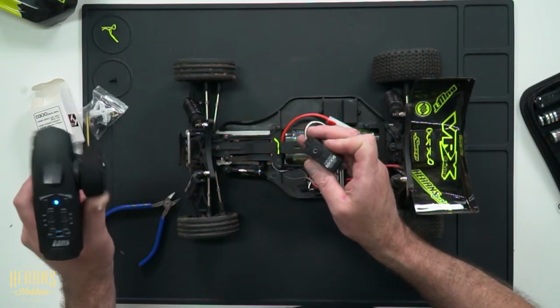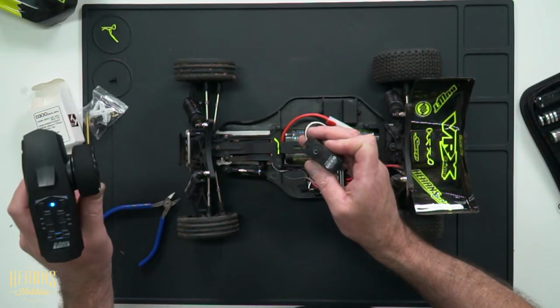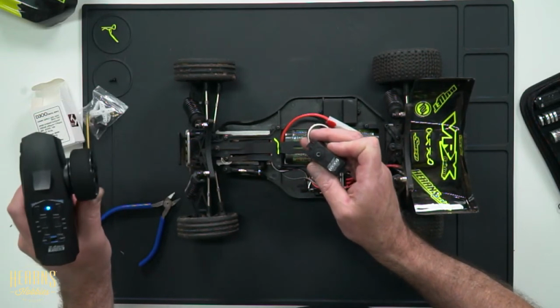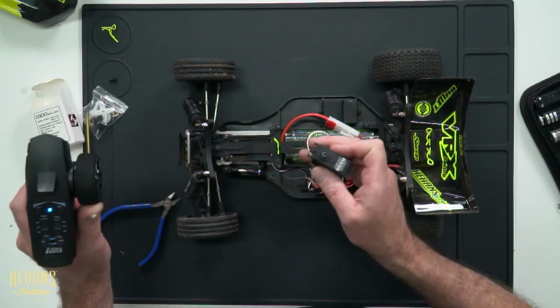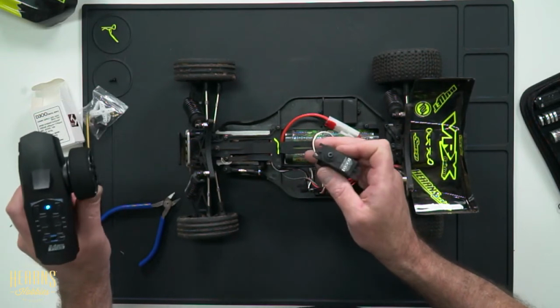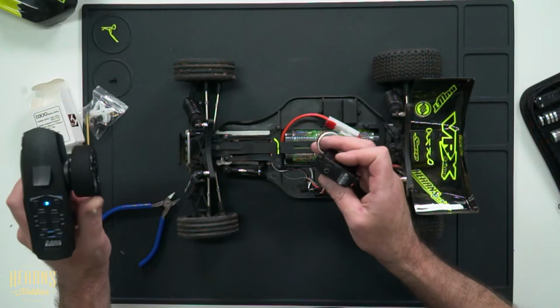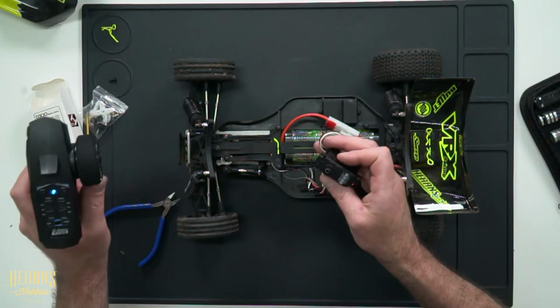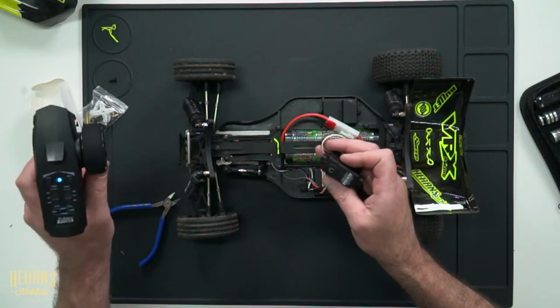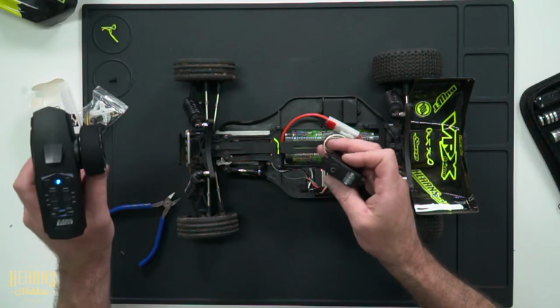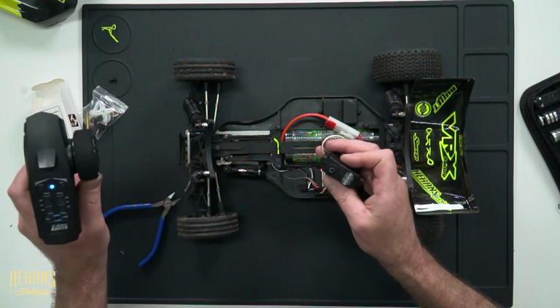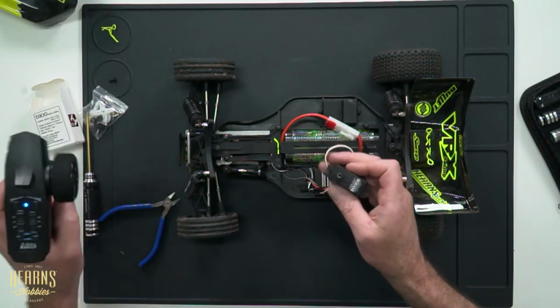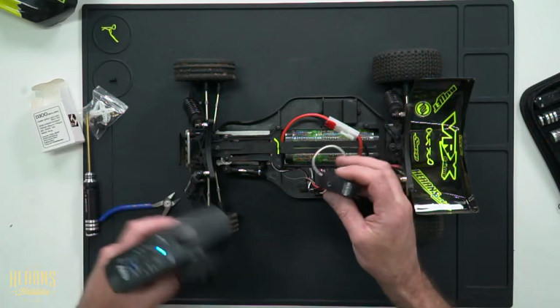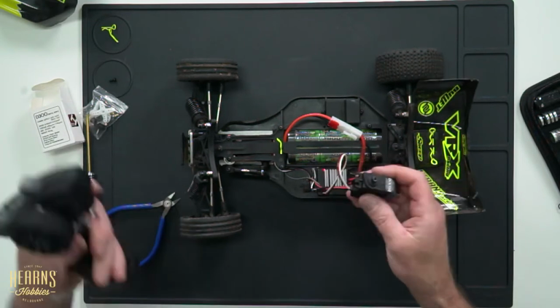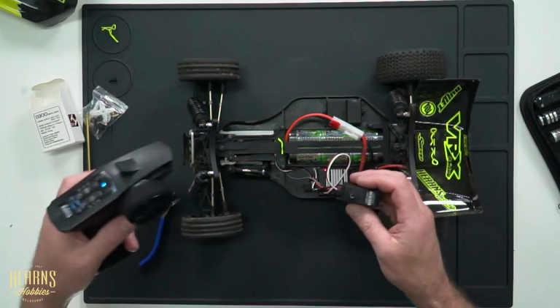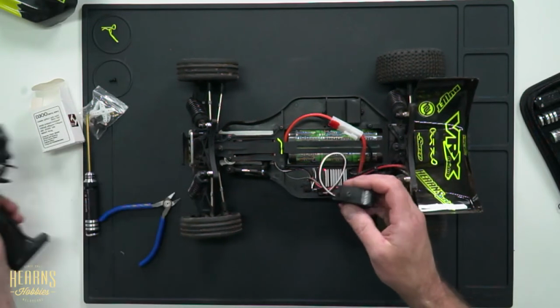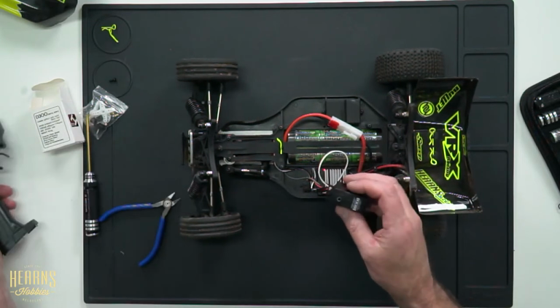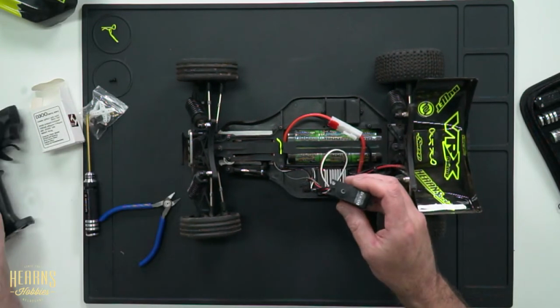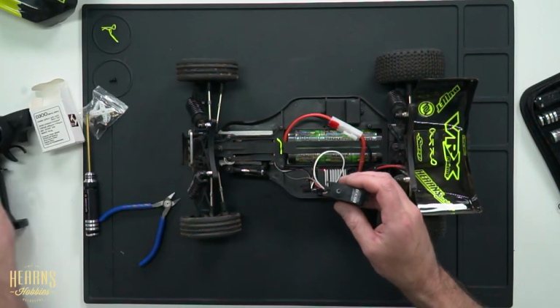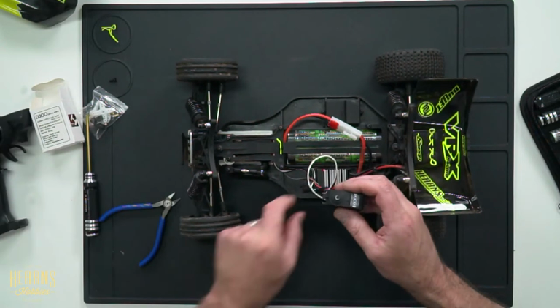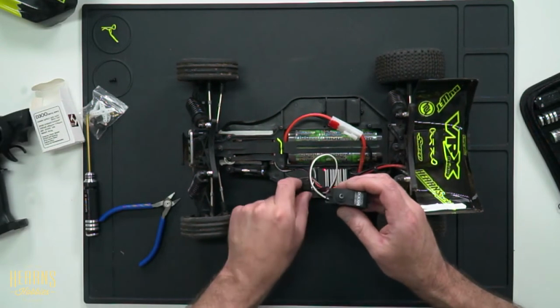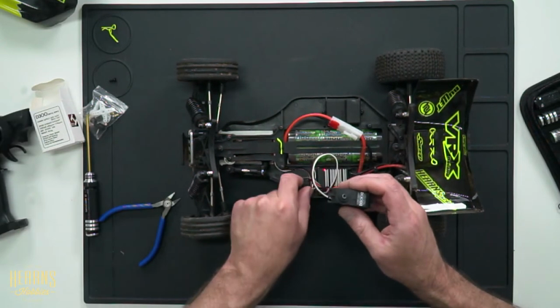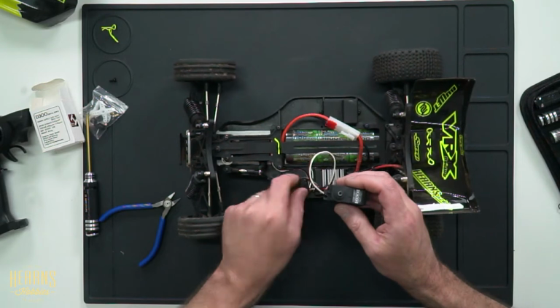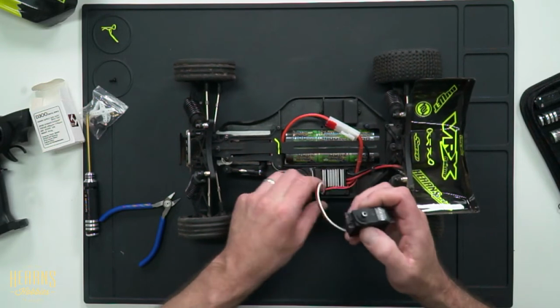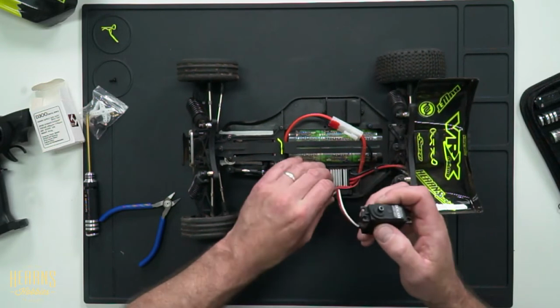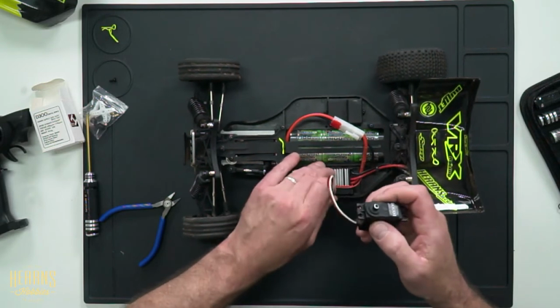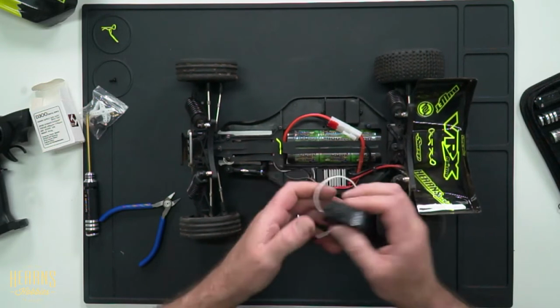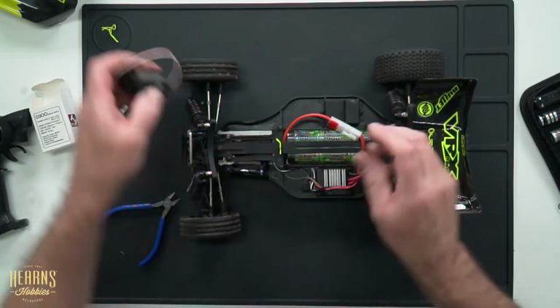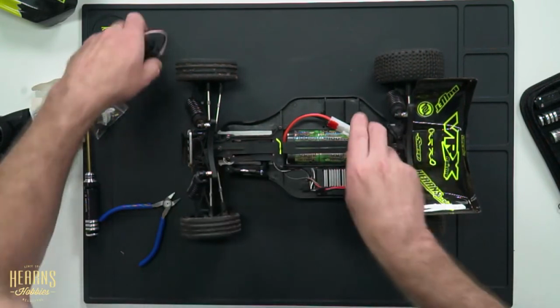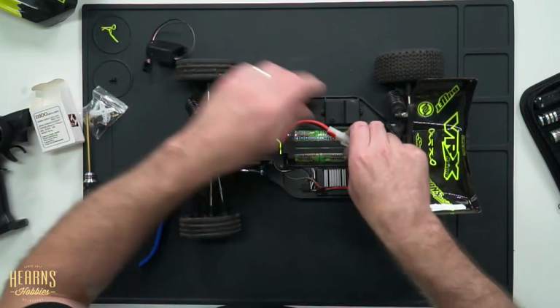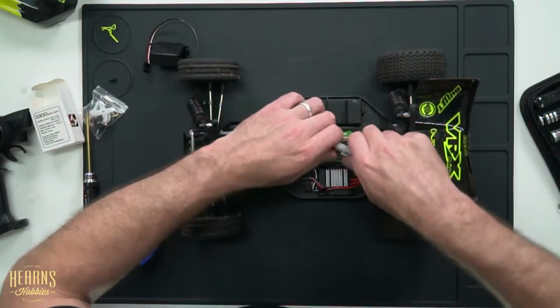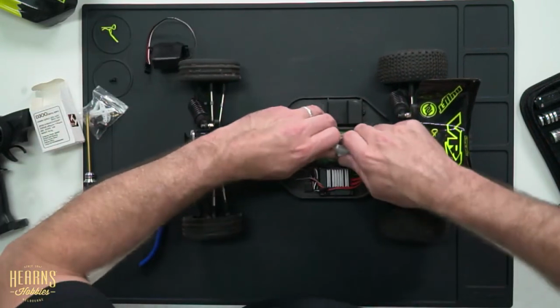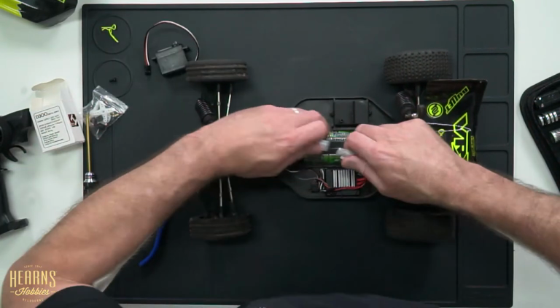My suspicions were correct — we've just managed to kill the servo. So I'll go ahead, switch it off, unplug it, and we'll get to work on changing it over.